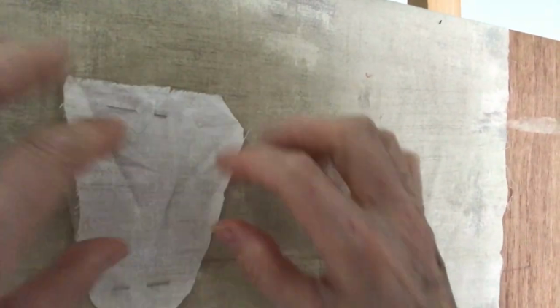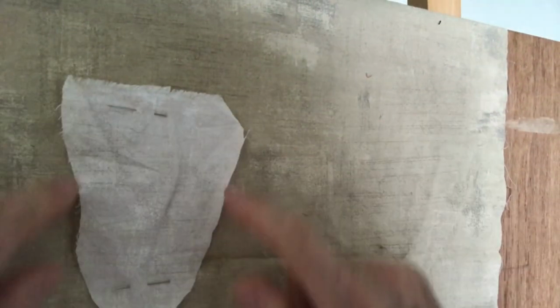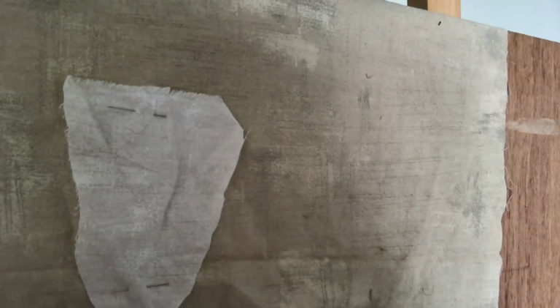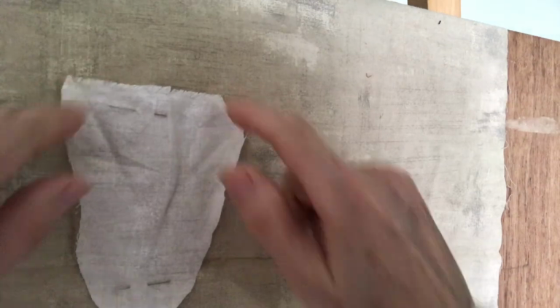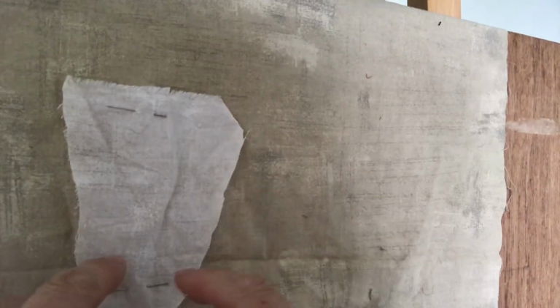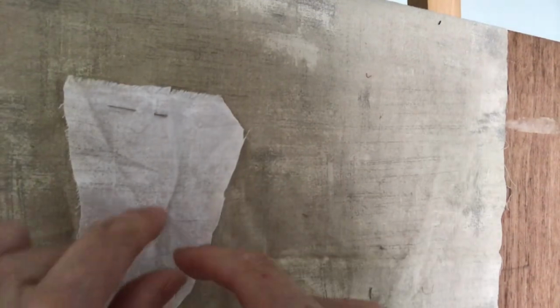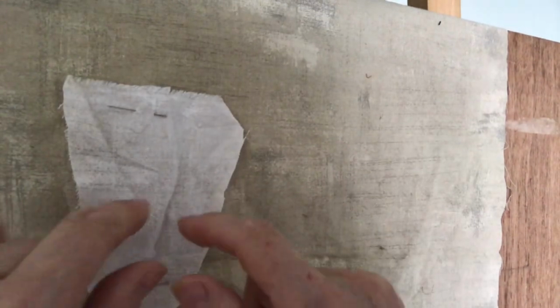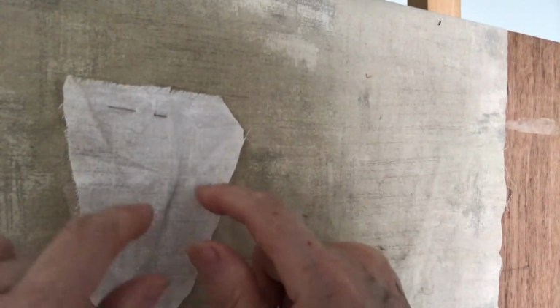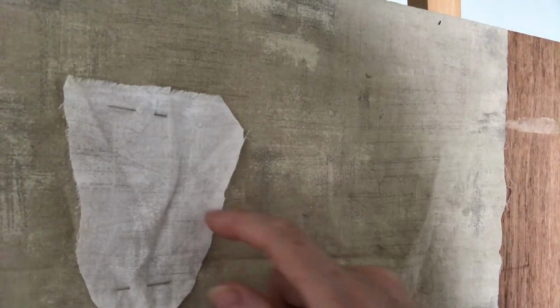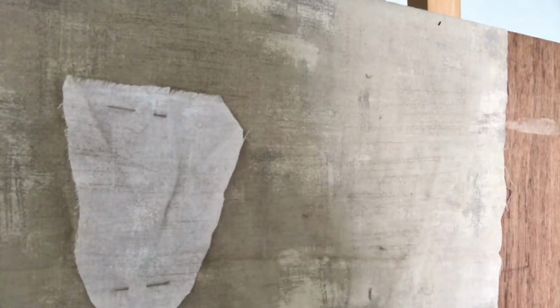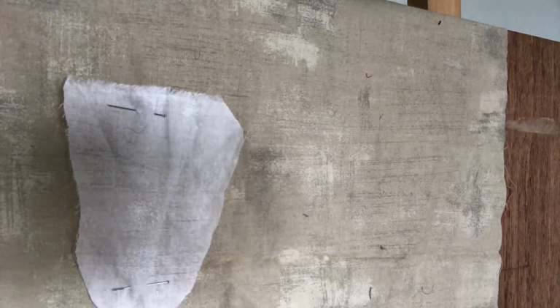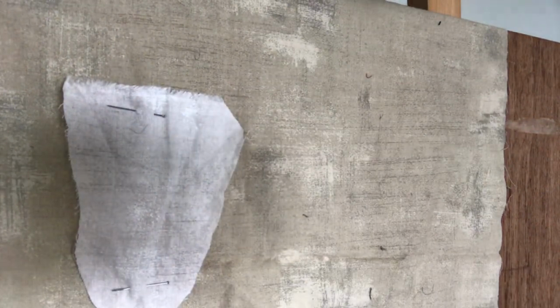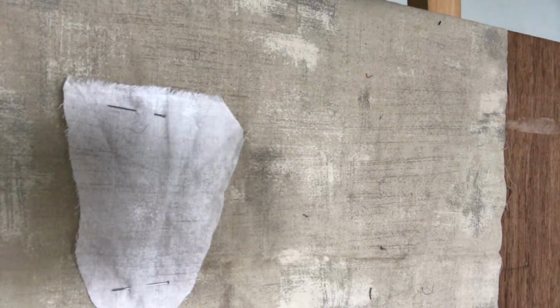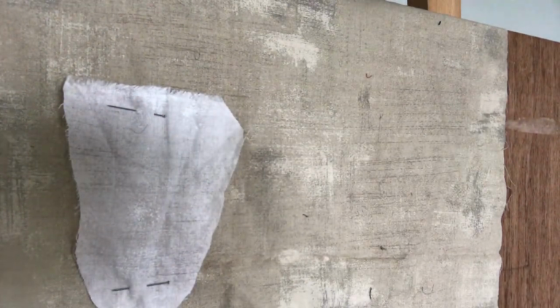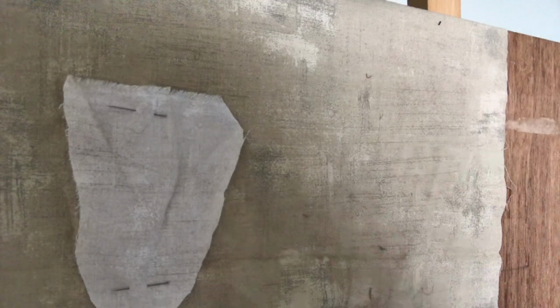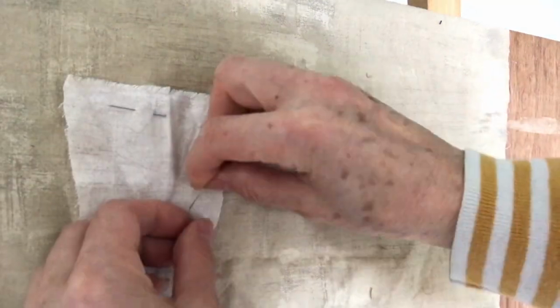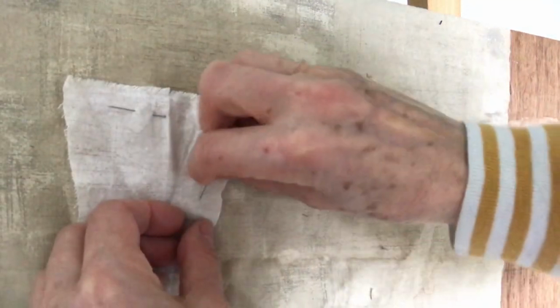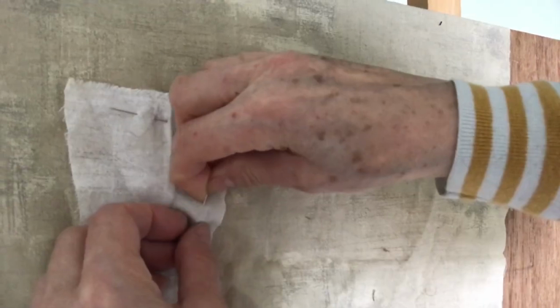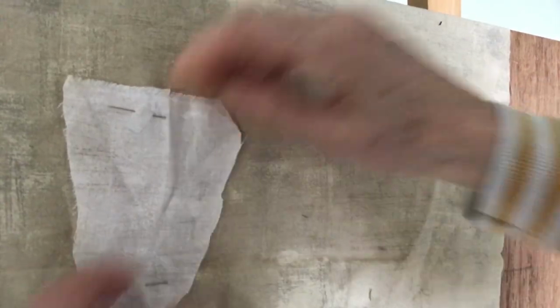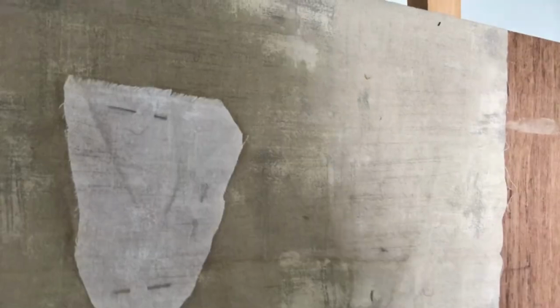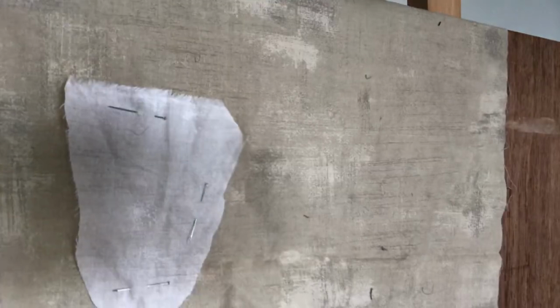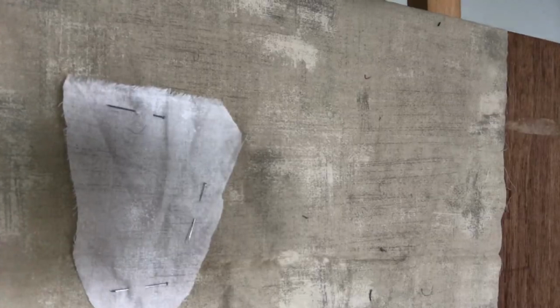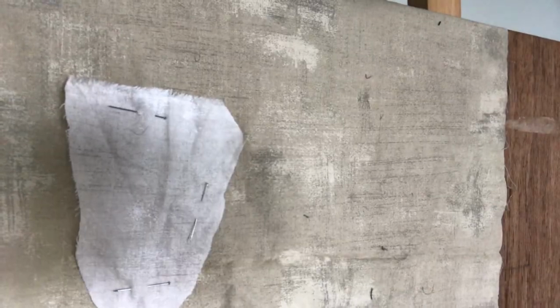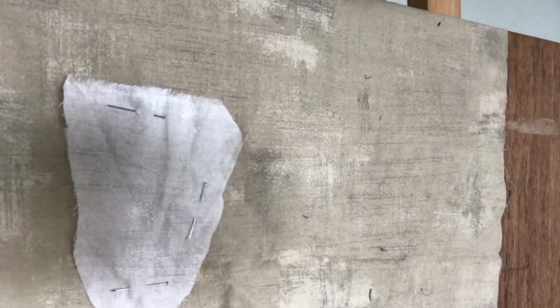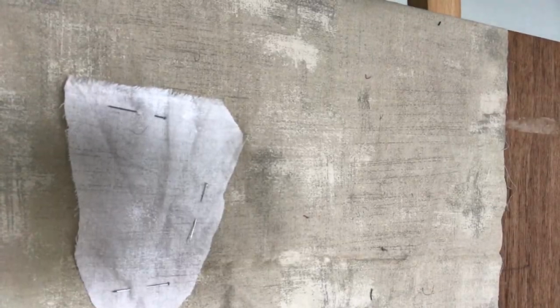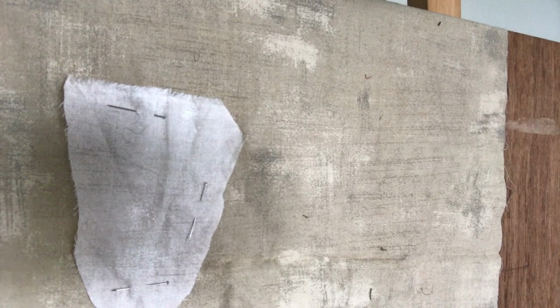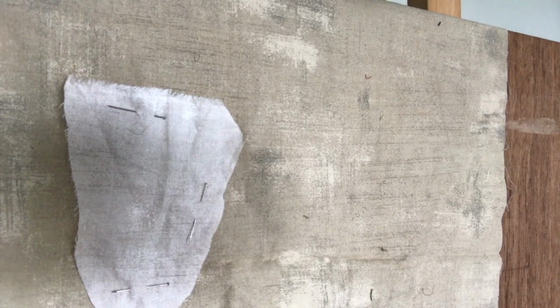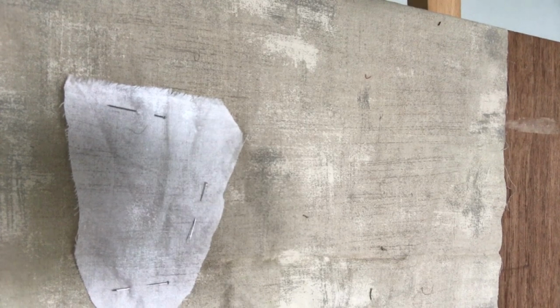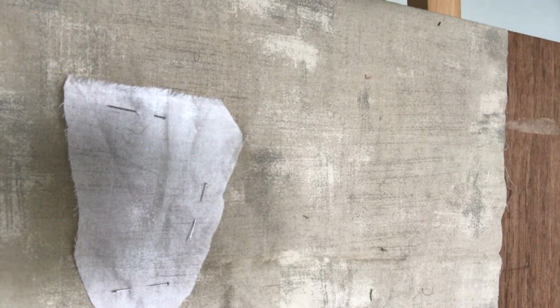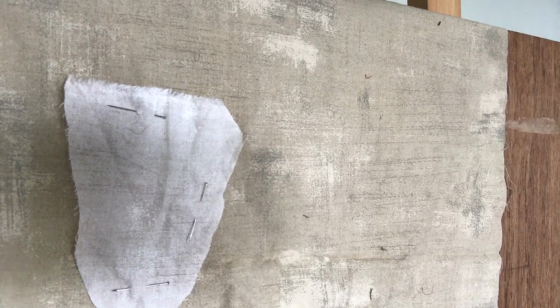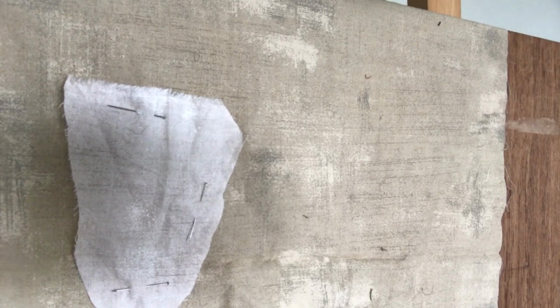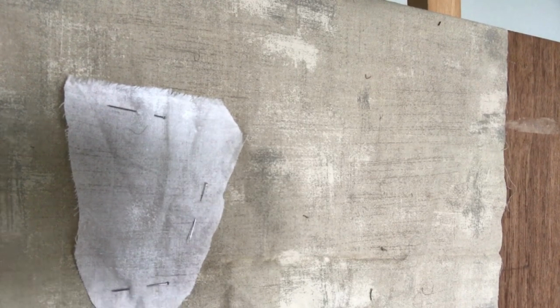So you can see I've cut a very rough shape for the face and I'm pinning it in place. Then I've gathered some wool together which again,